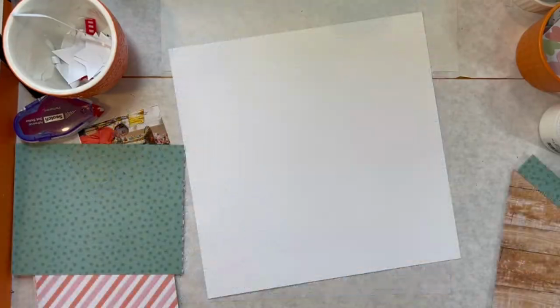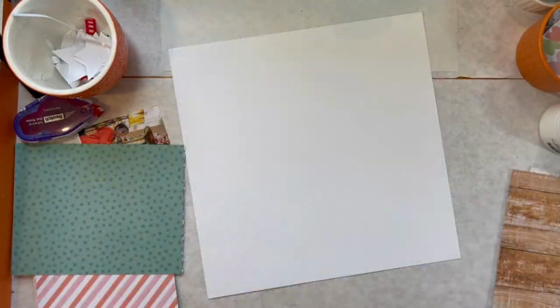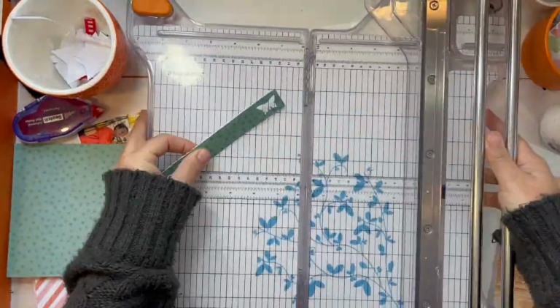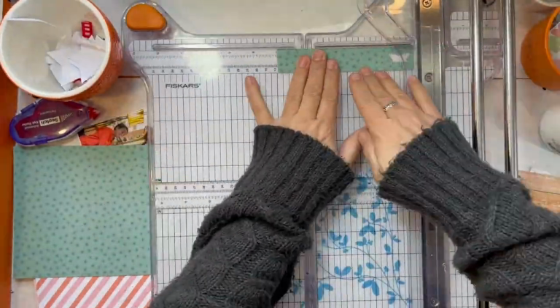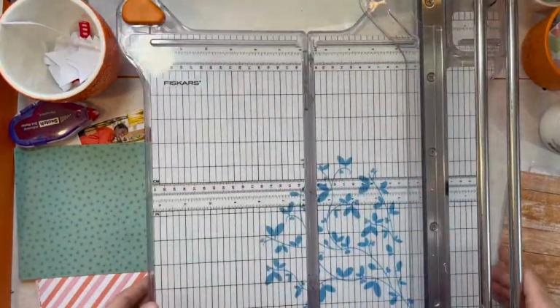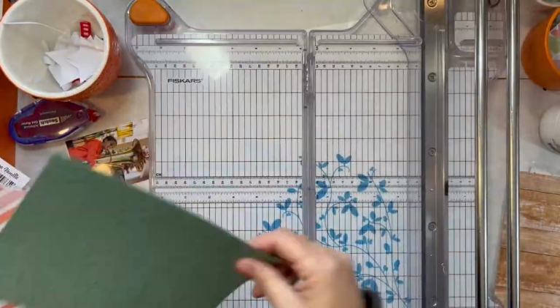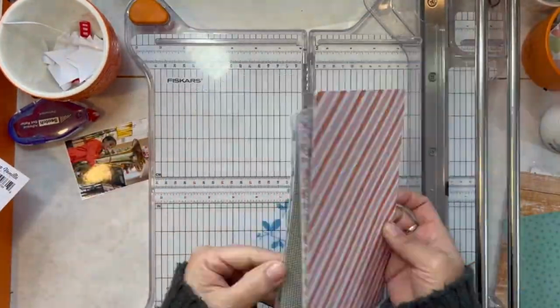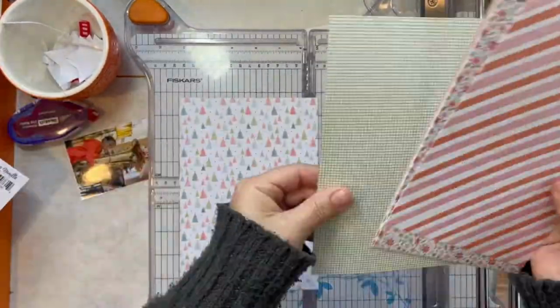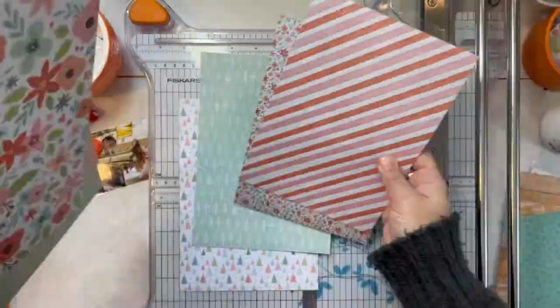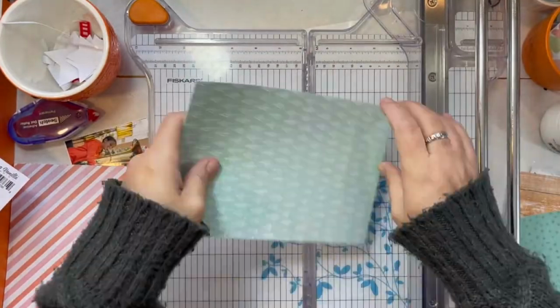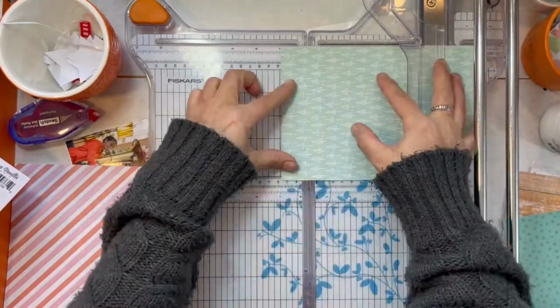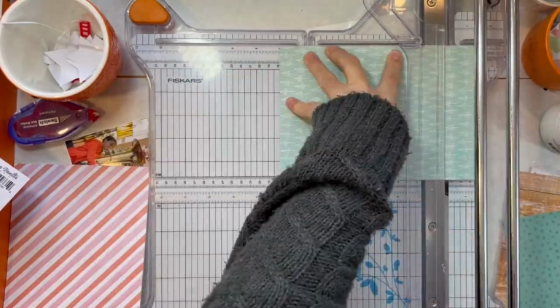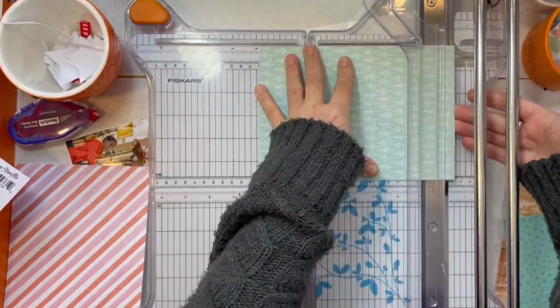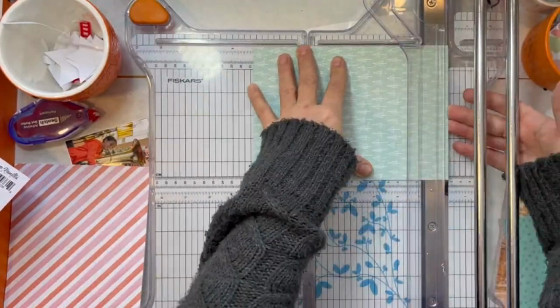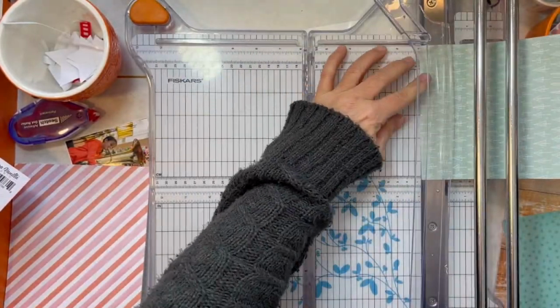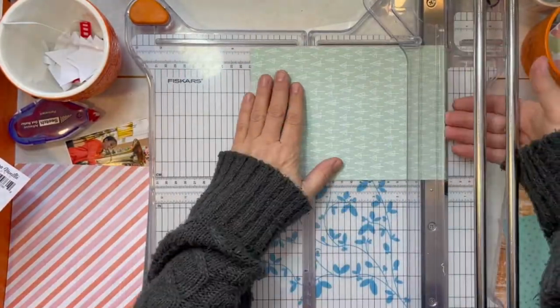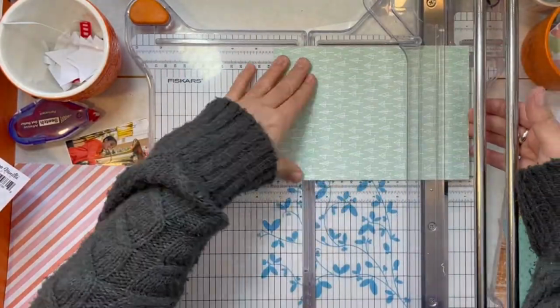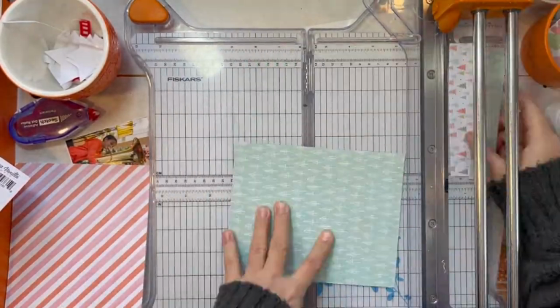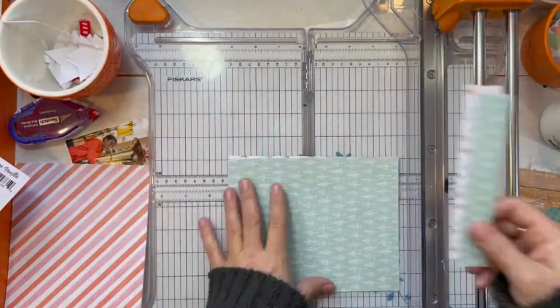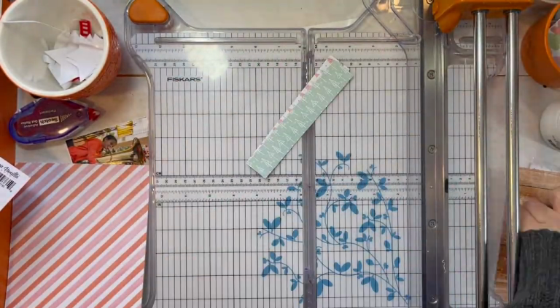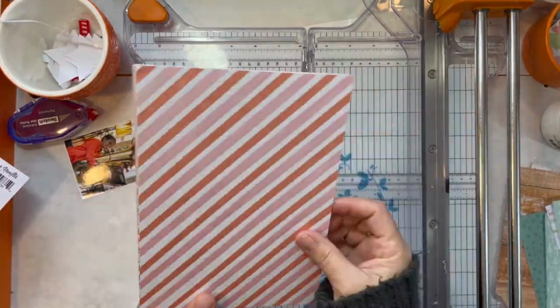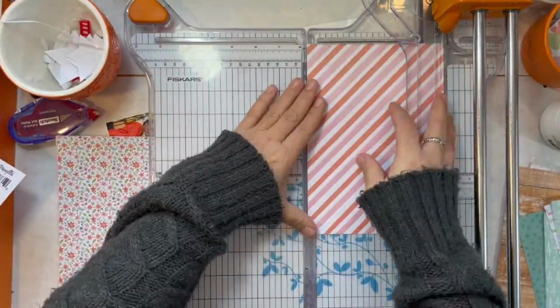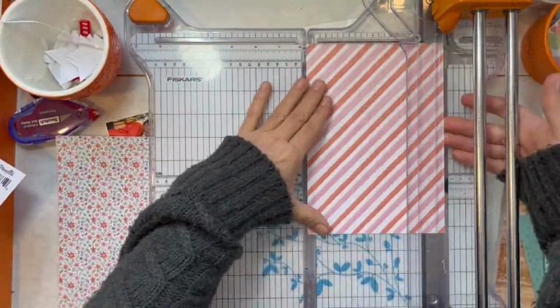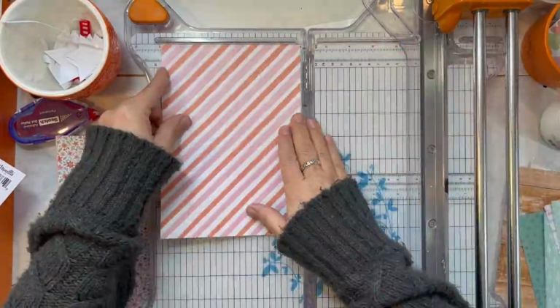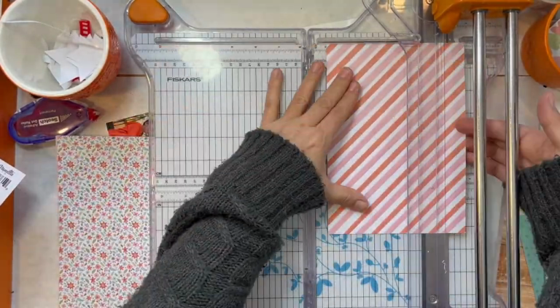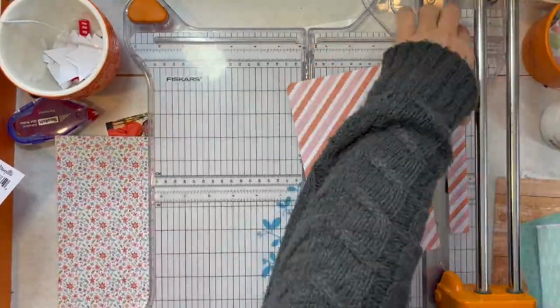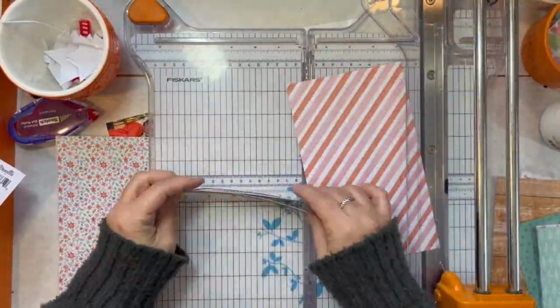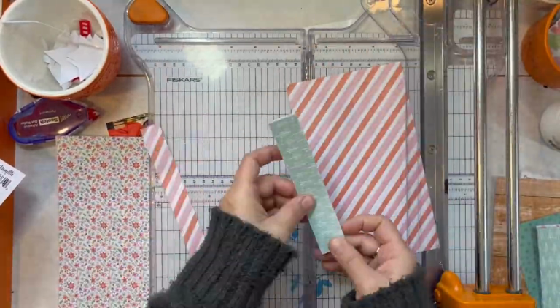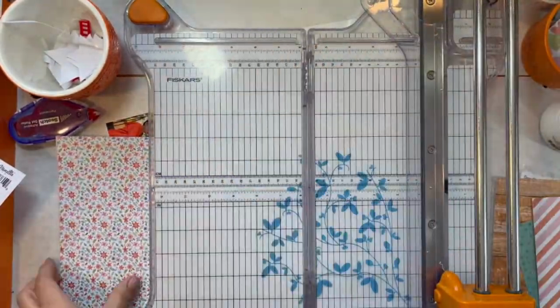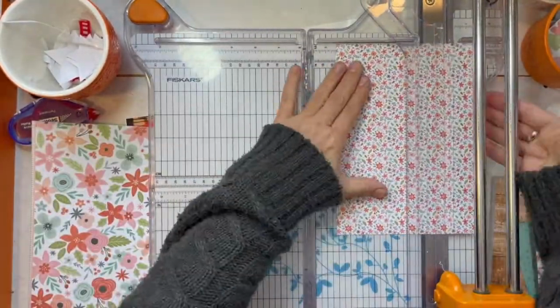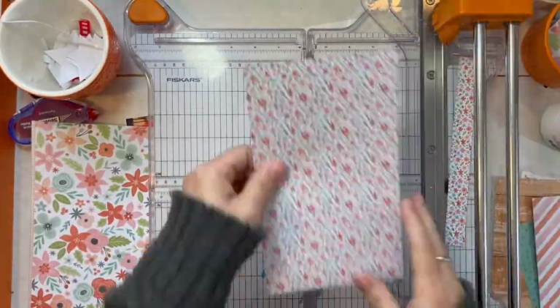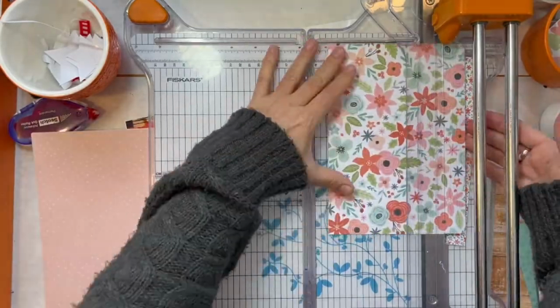I am using mostly items from the ephemera pack and the 6x8 paper pad. So when I started, I thought I might use that paper that had the script writing on it as my background, and I ended up deciding to go with just a white cardstock. So what I'm doing now is I'm taking the 6x8 papers and I'm cutting about 1-inch strips from those.